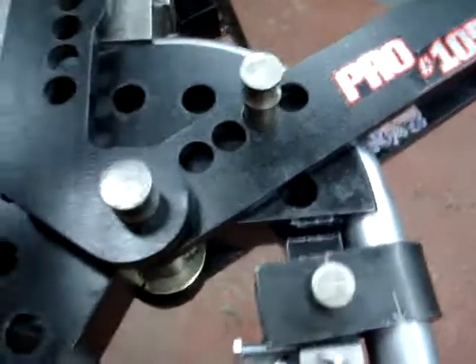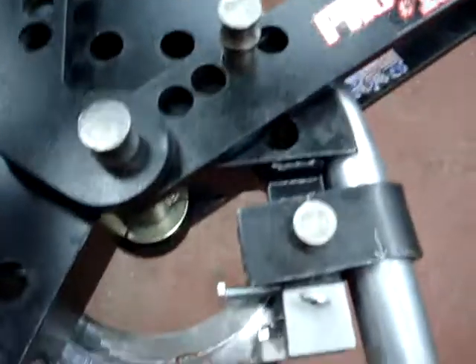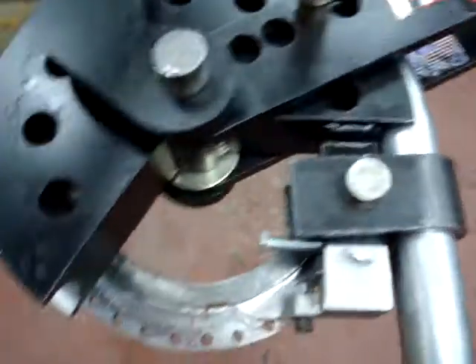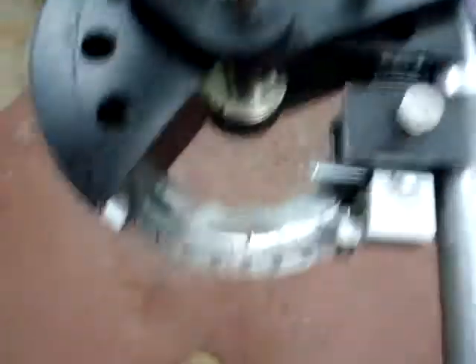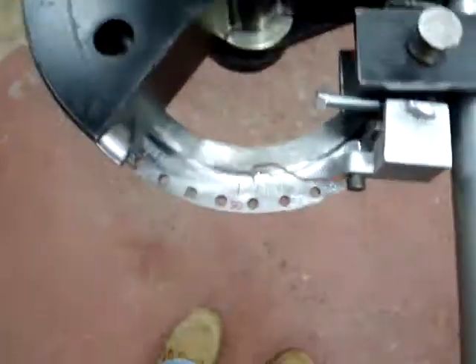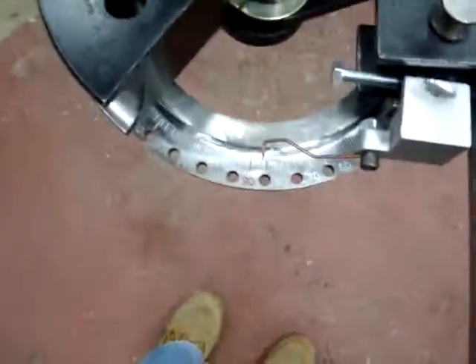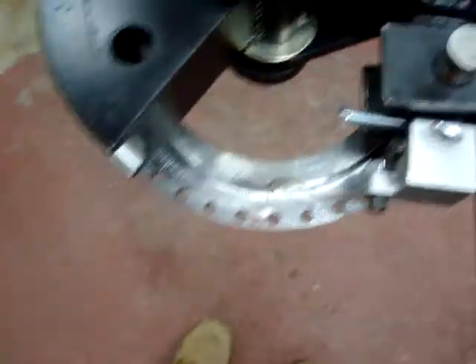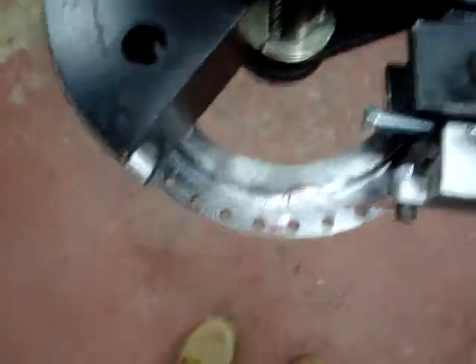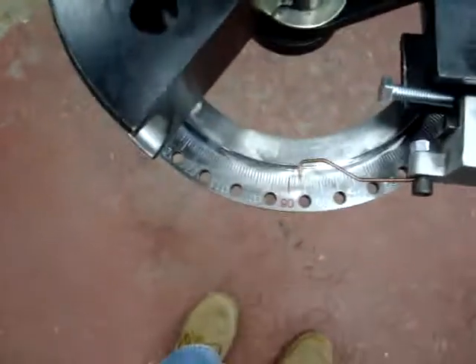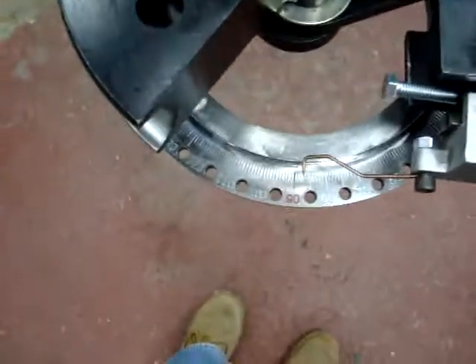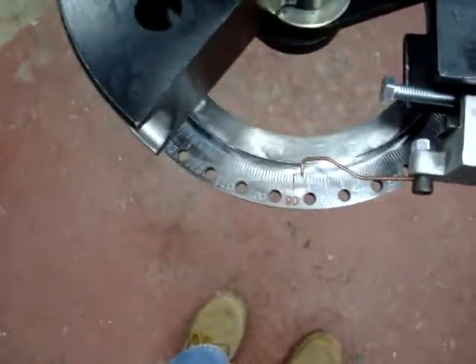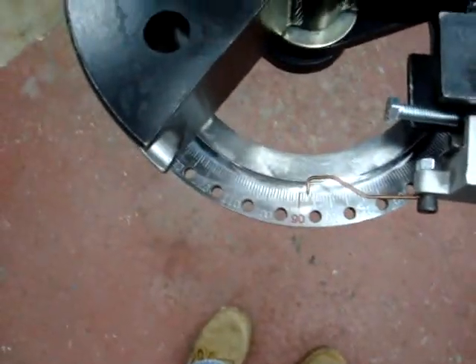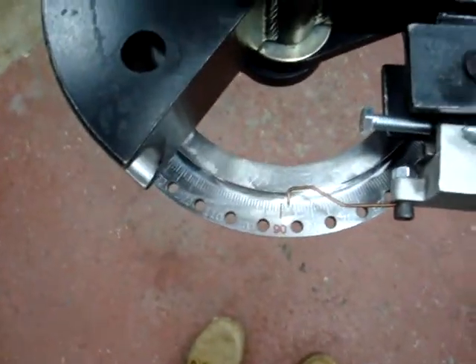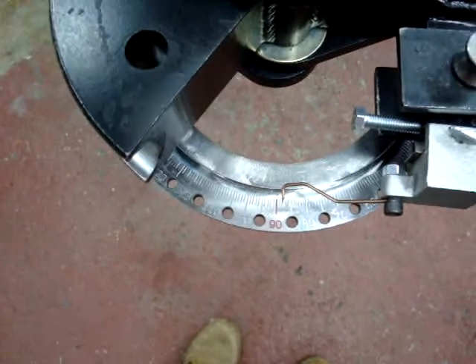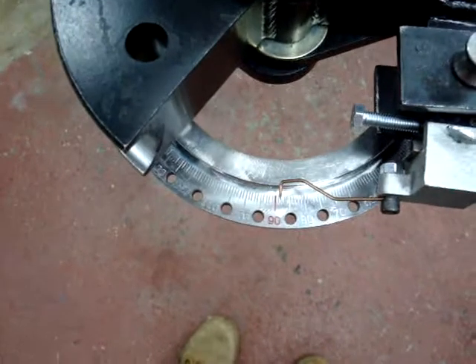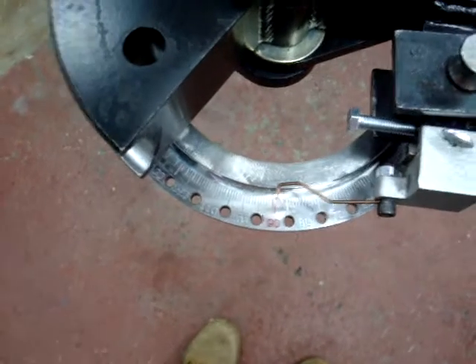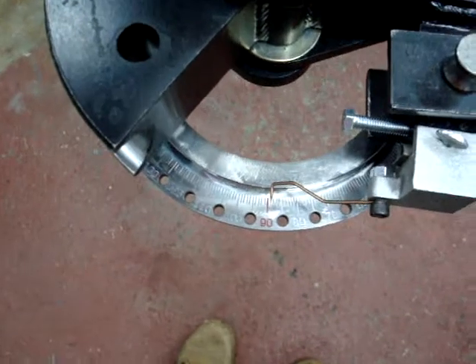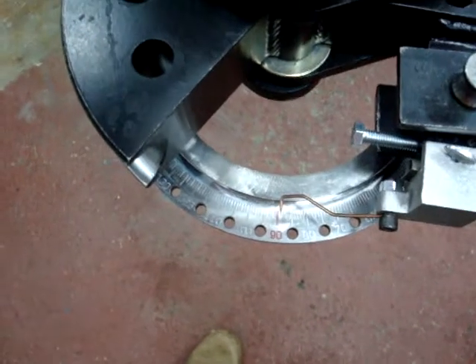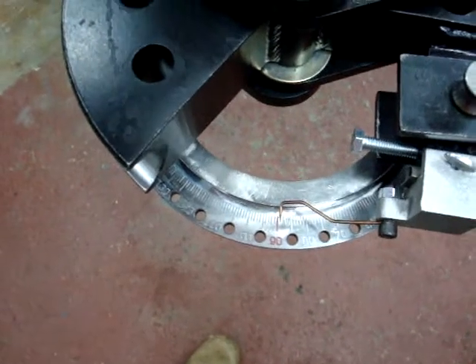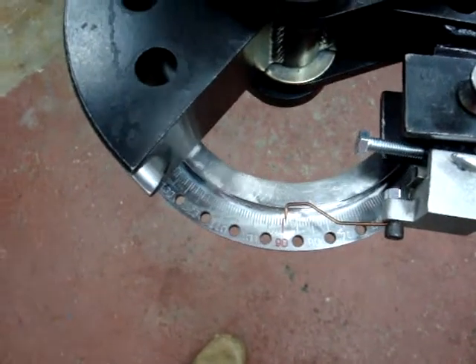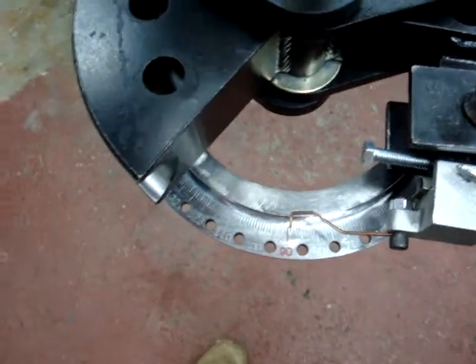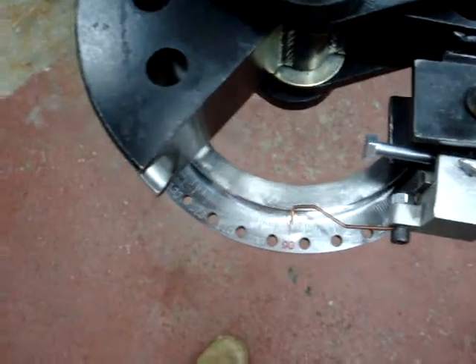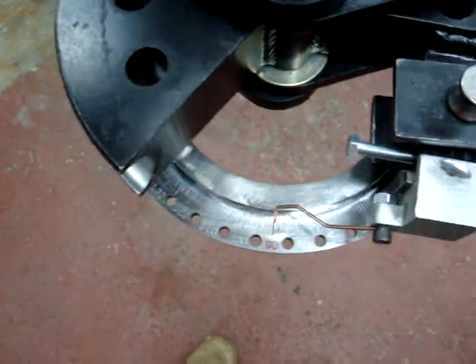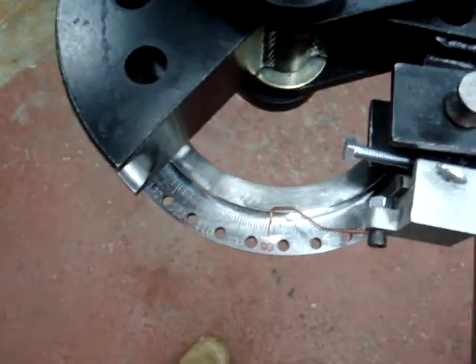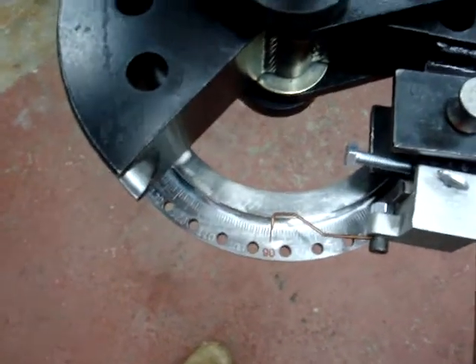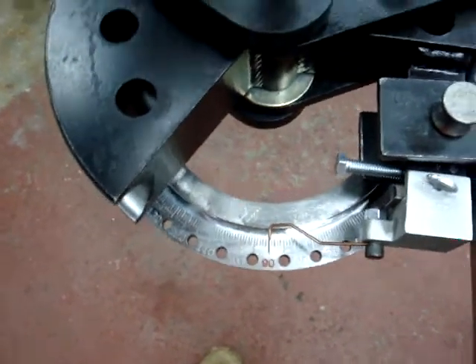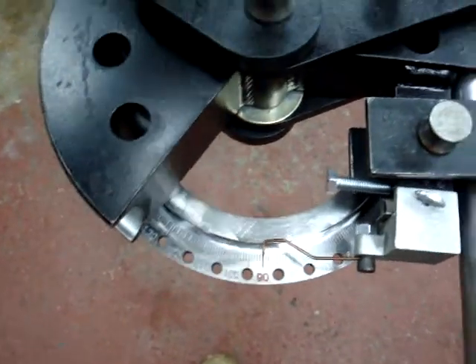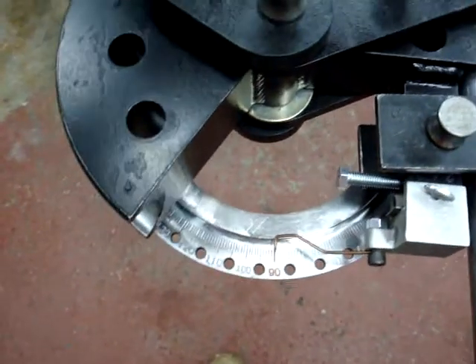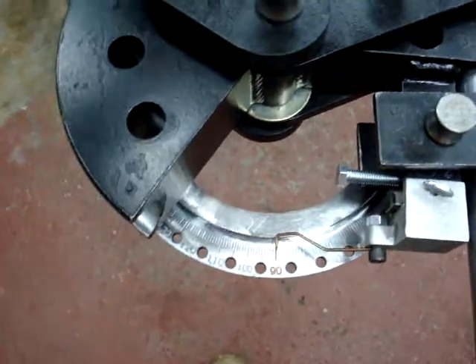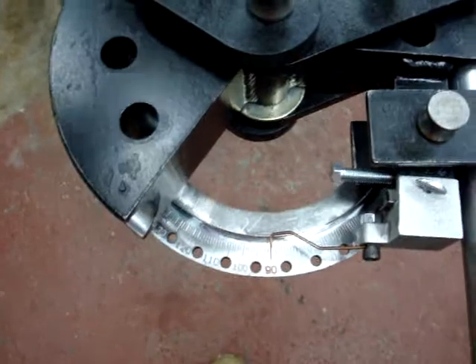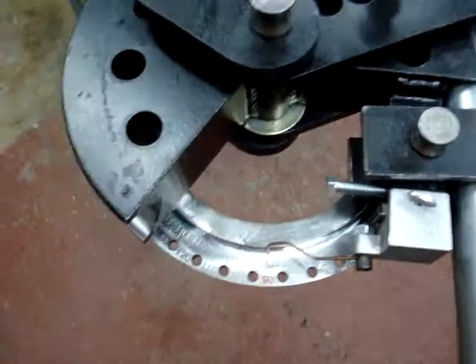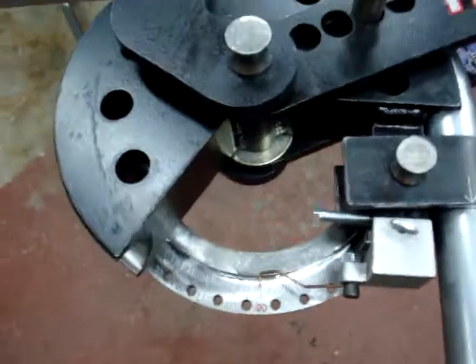Drop it in. Get us back to — that's 88, 89. And I'm just feathering that forward to 90. We're there.